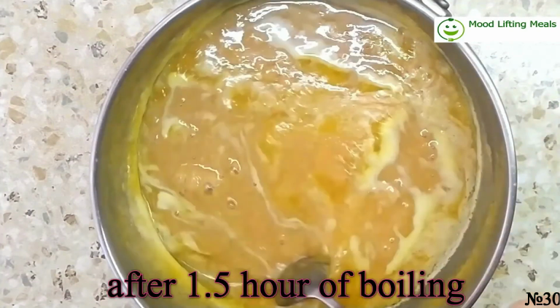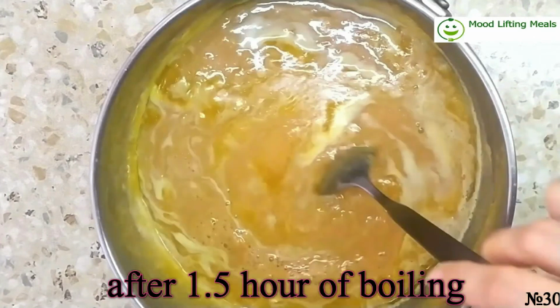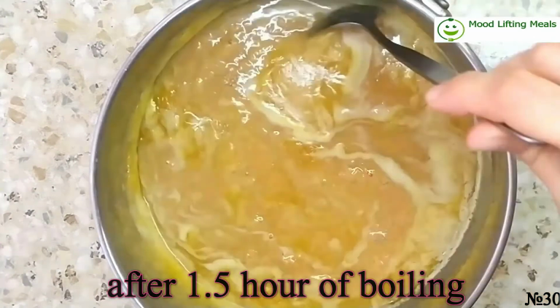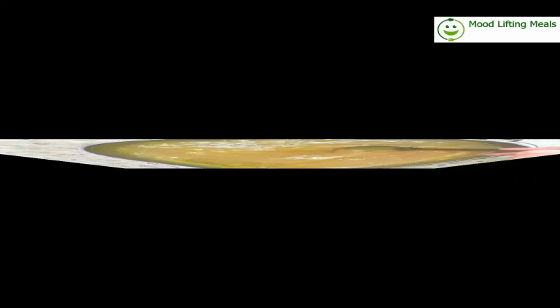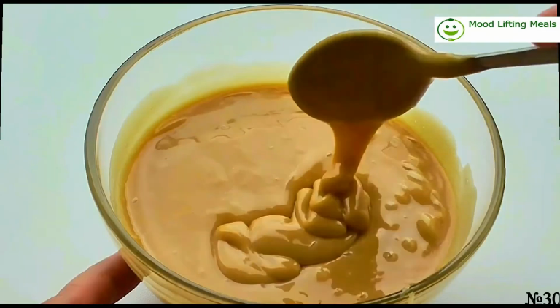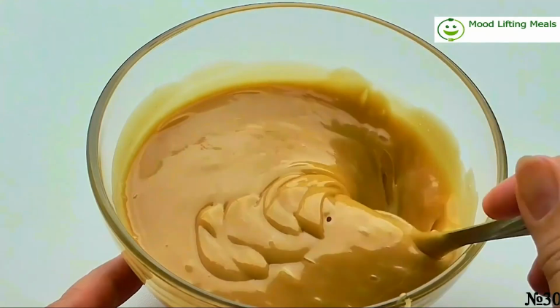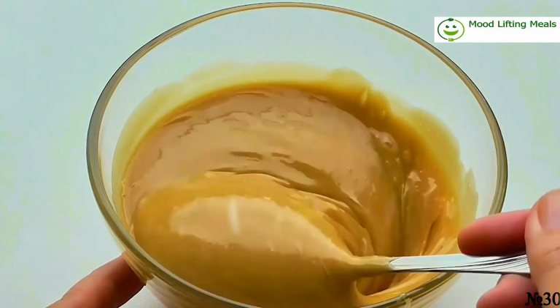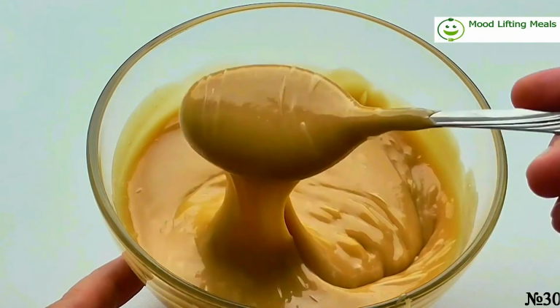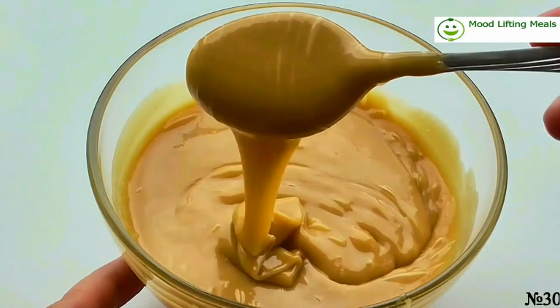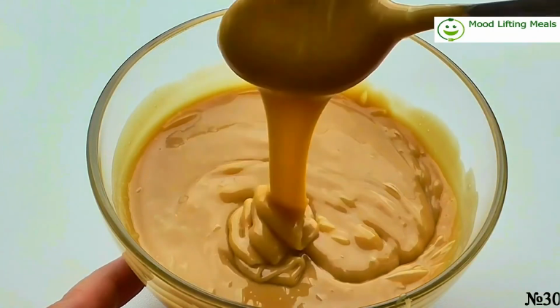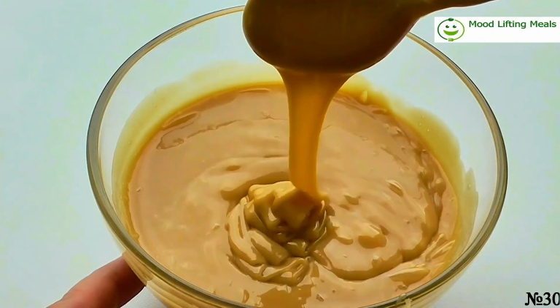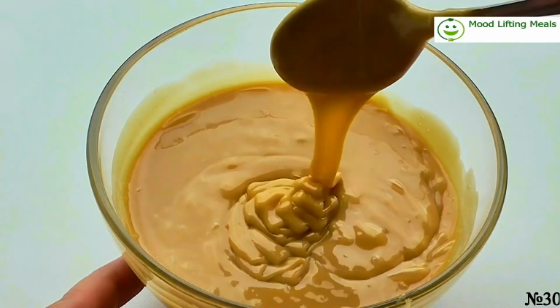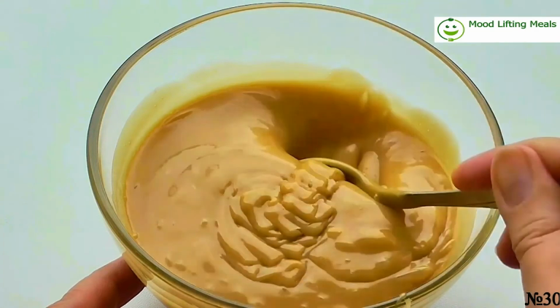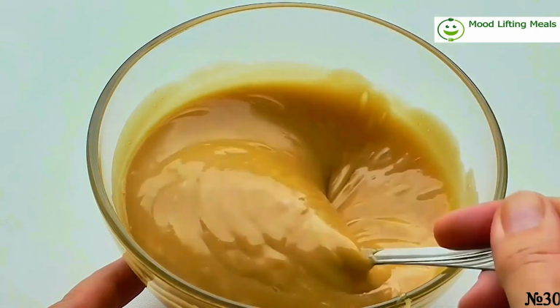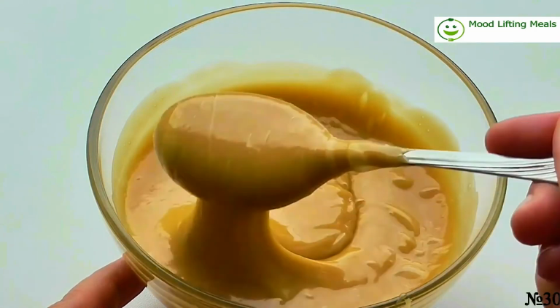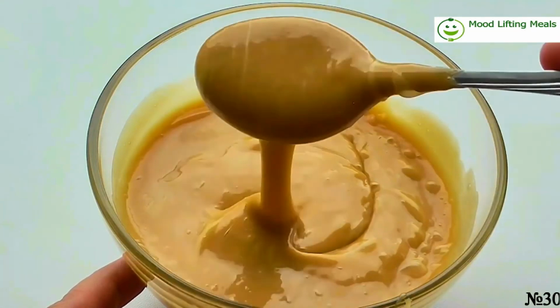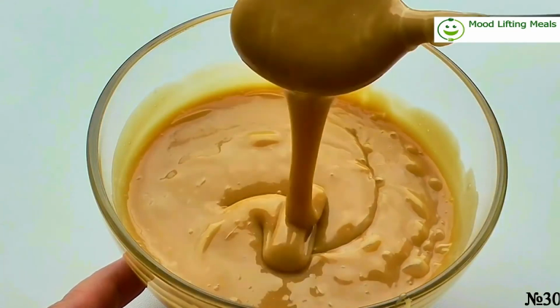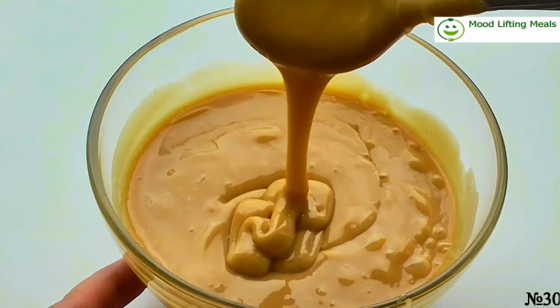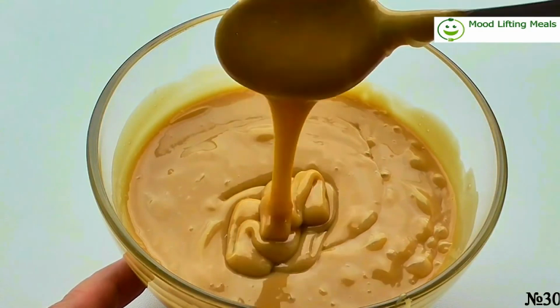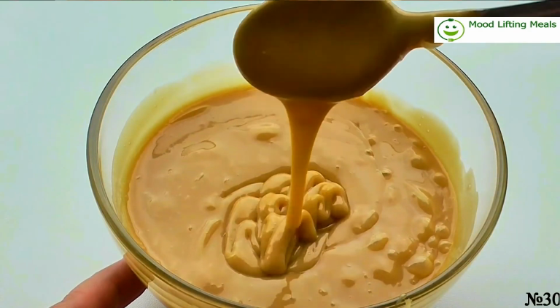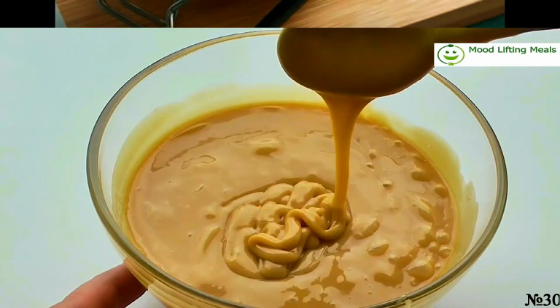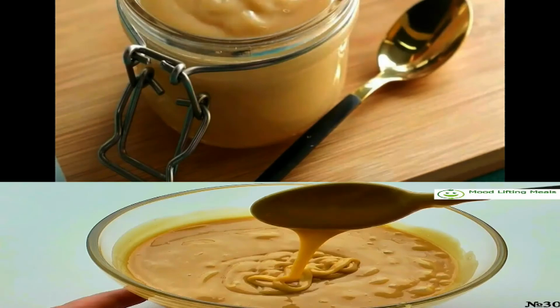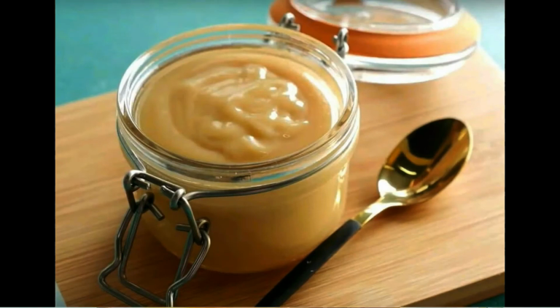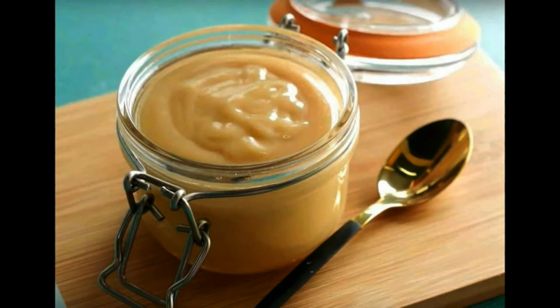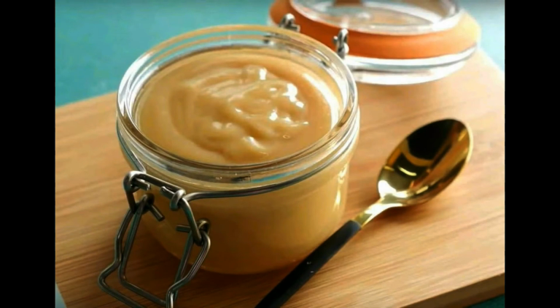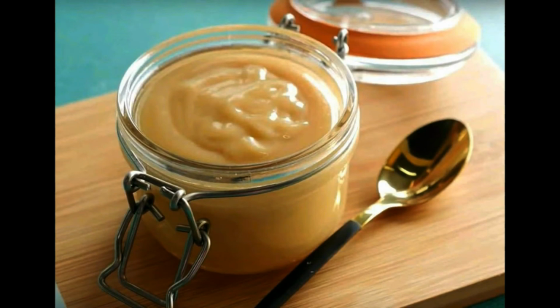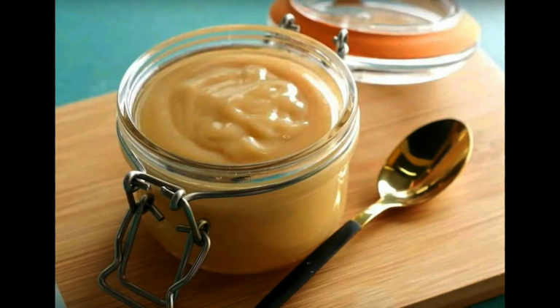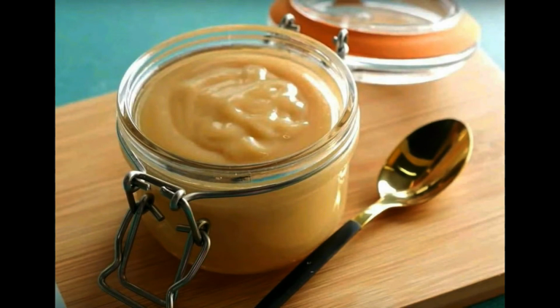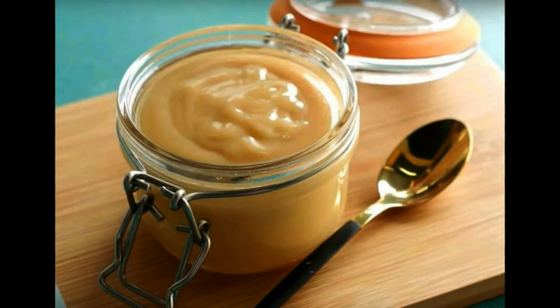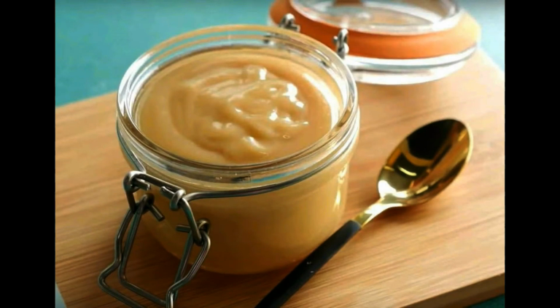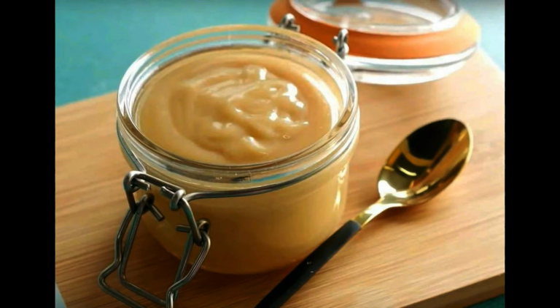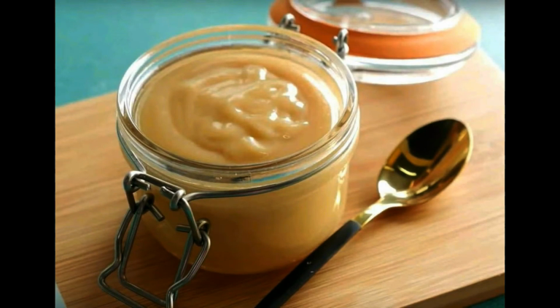In approximately one and a half hours the milk is ready. Let the milk cool and then it becomes even more thick. It can be kept in the refrigerator for several weeks. Thank you for watching my video, hope you like it, bye bye!